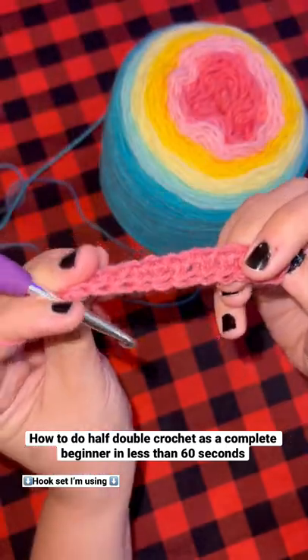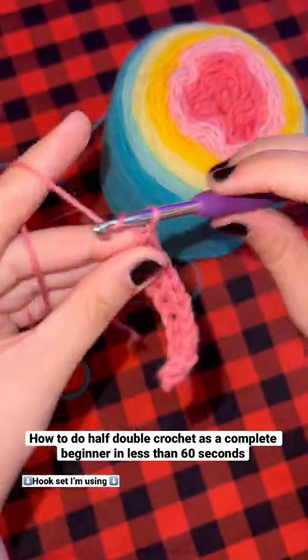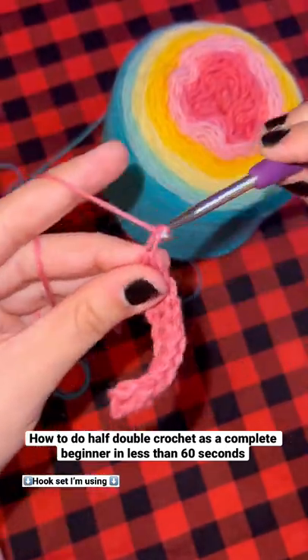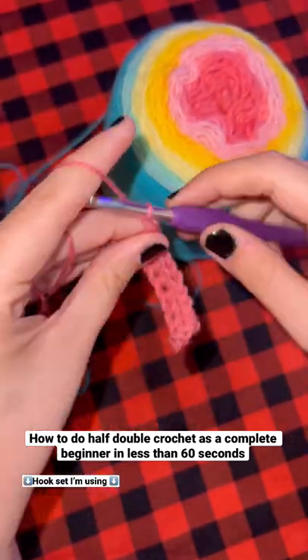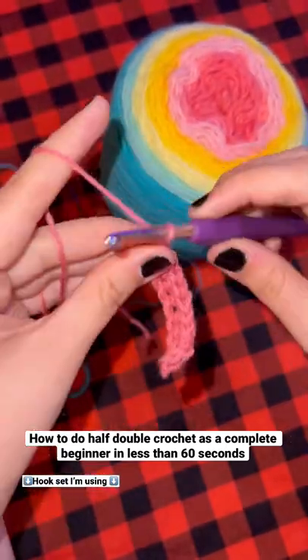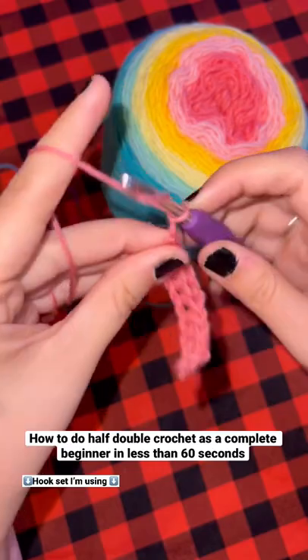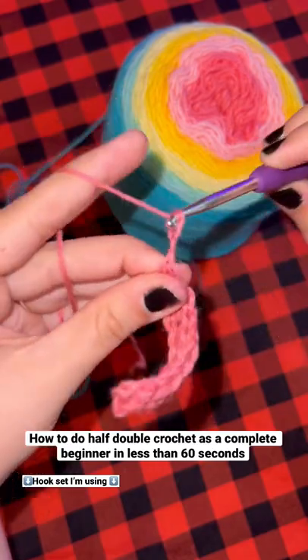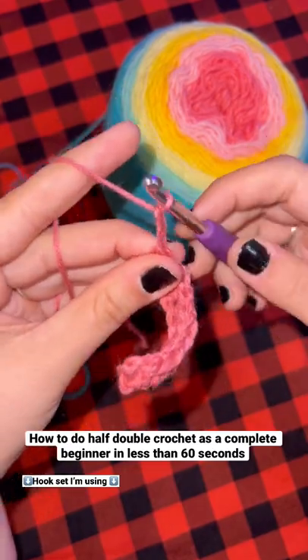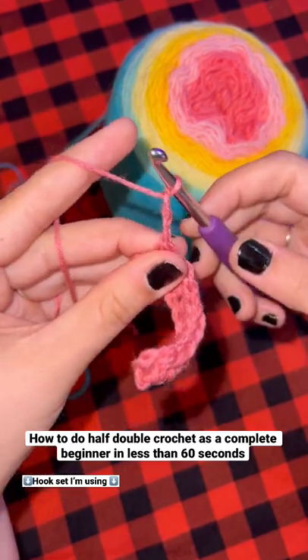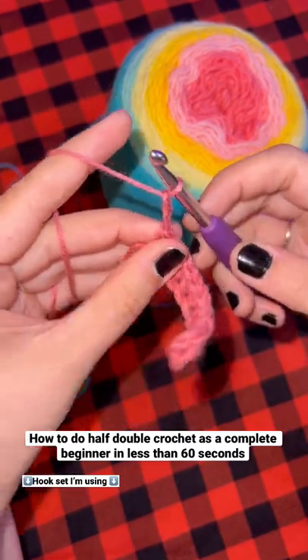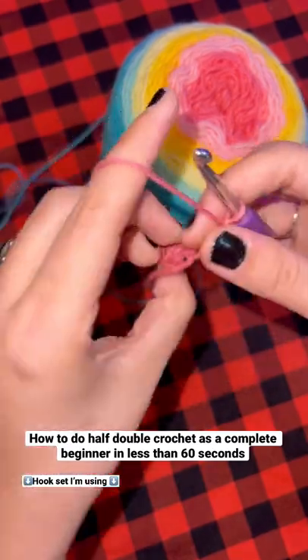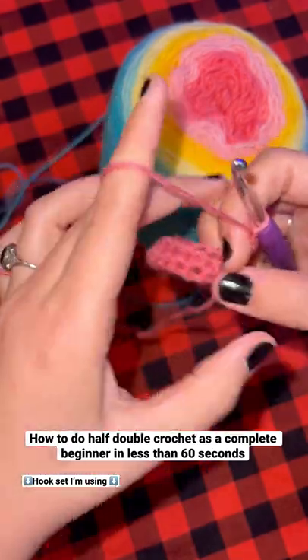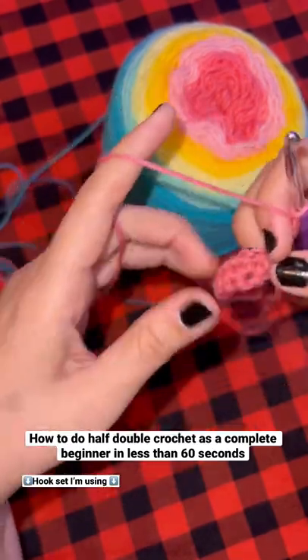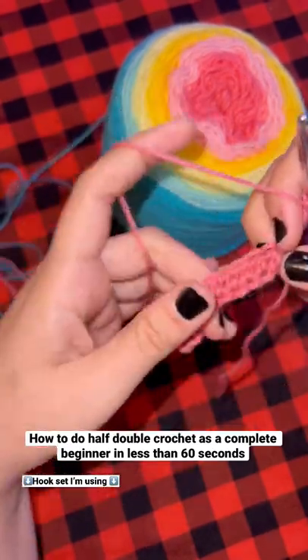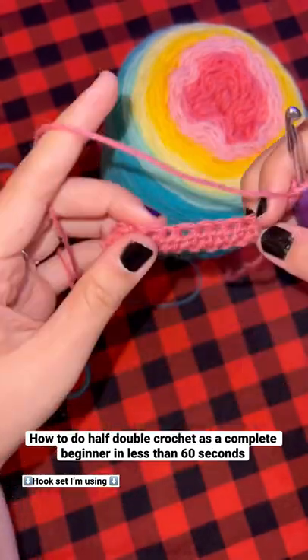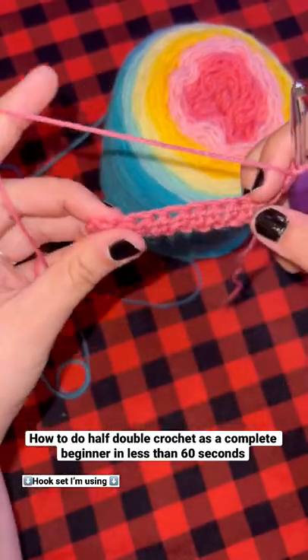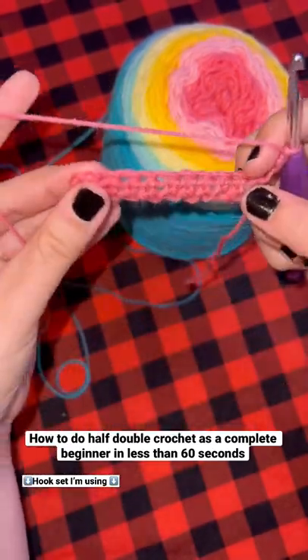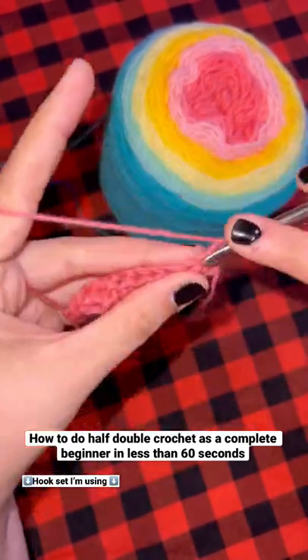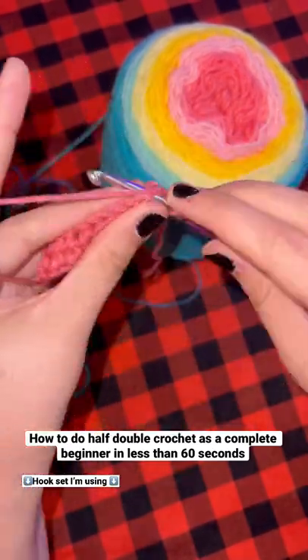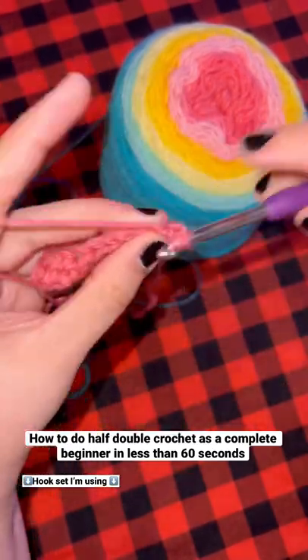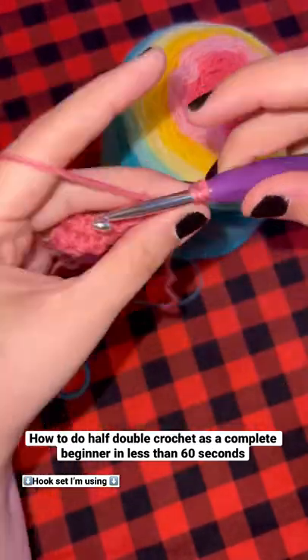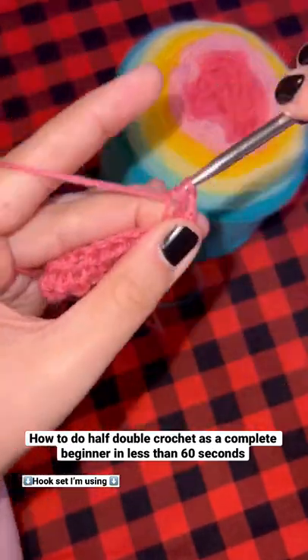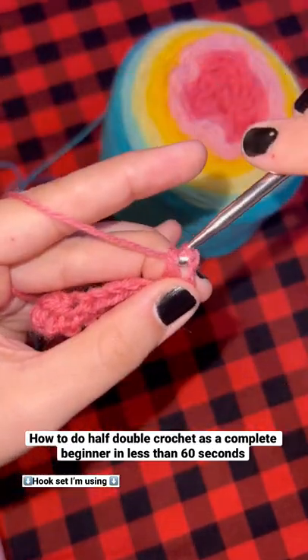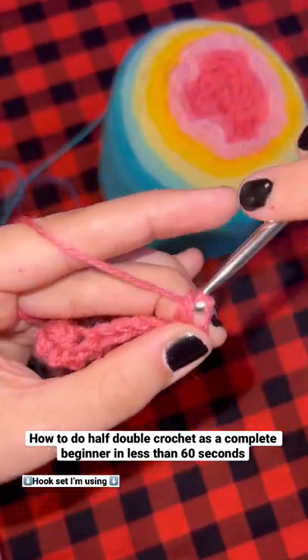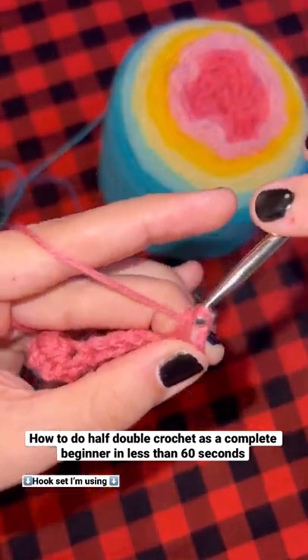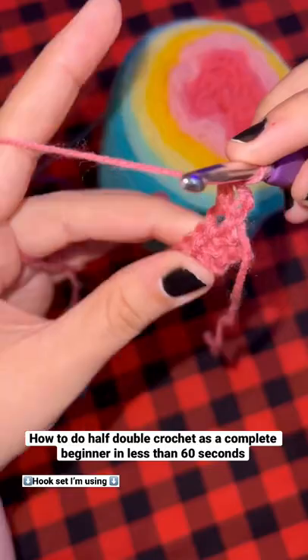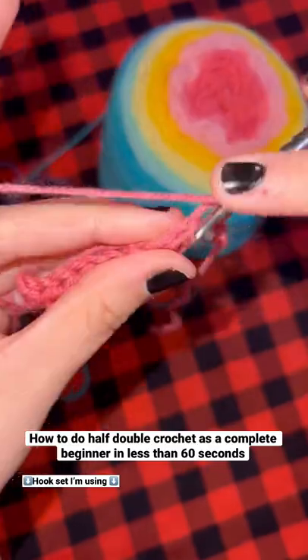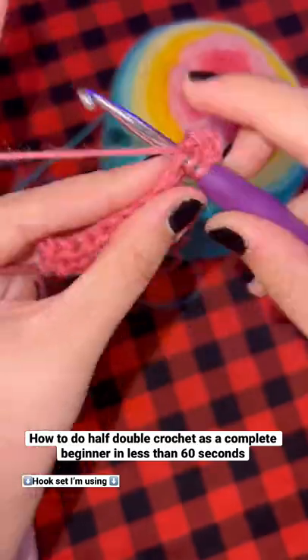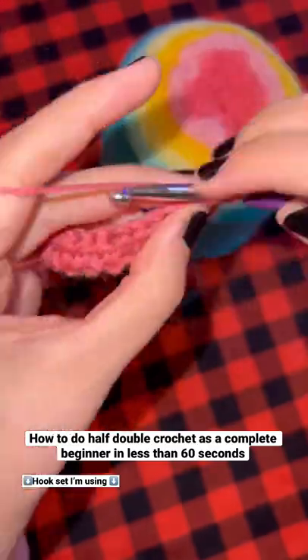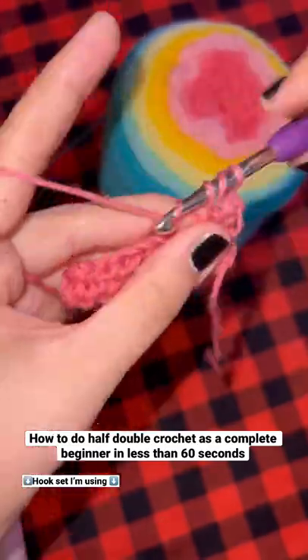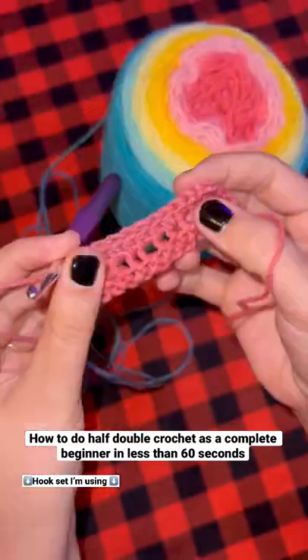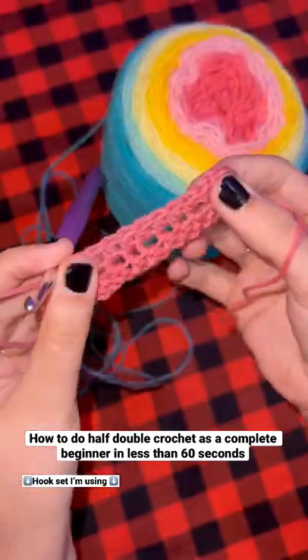Whenever you get to the end of the row, chain two and then flip your project. Continue making rows back and forth until you get your project to your desired width.